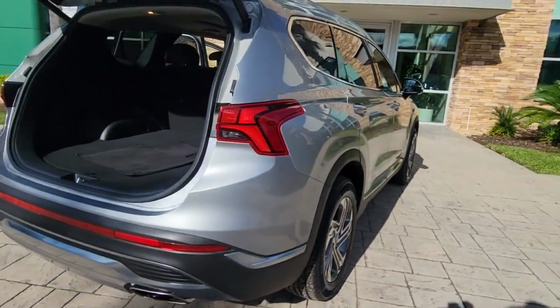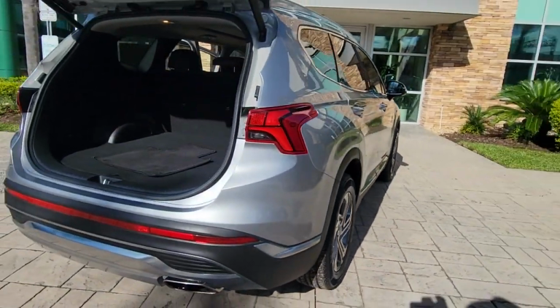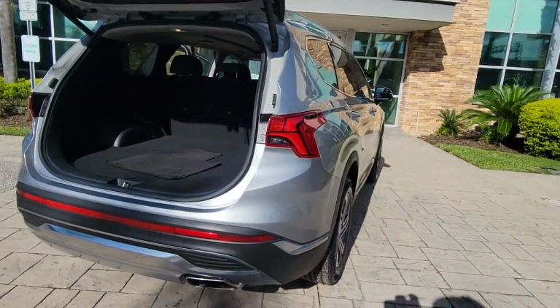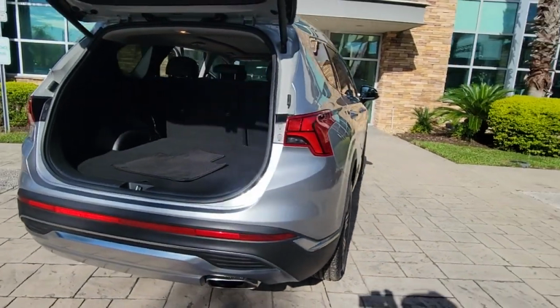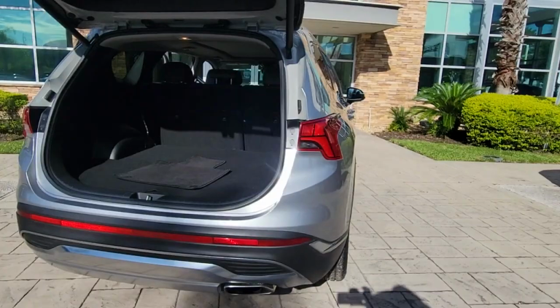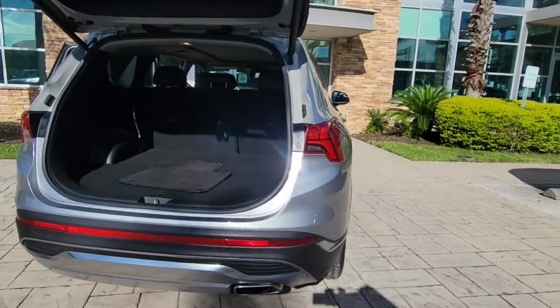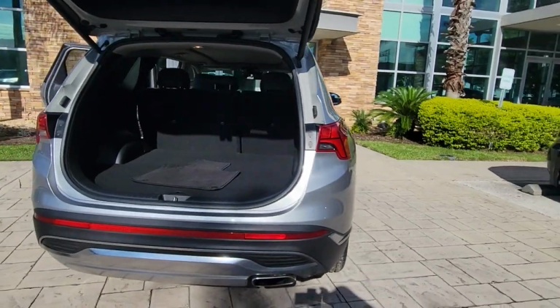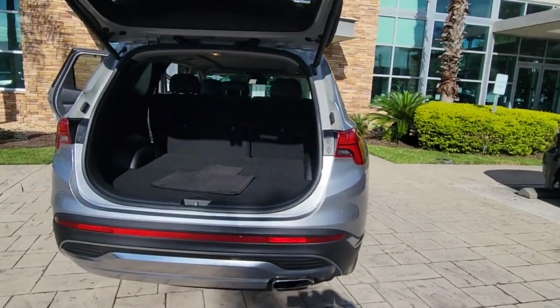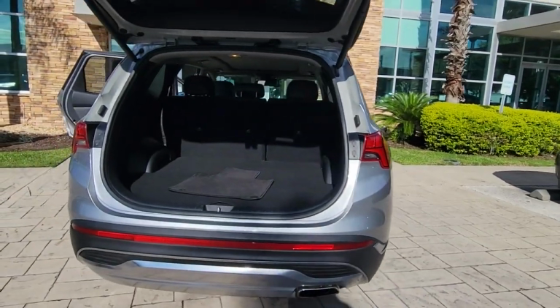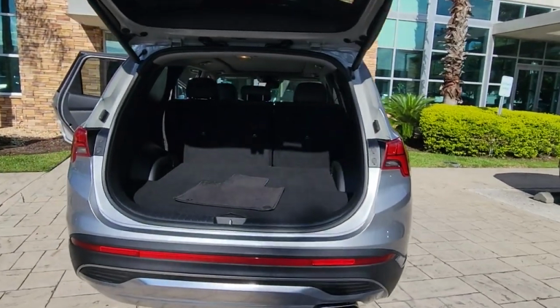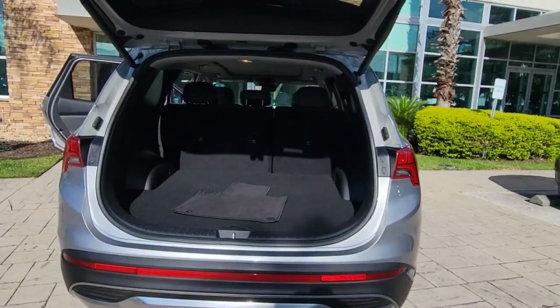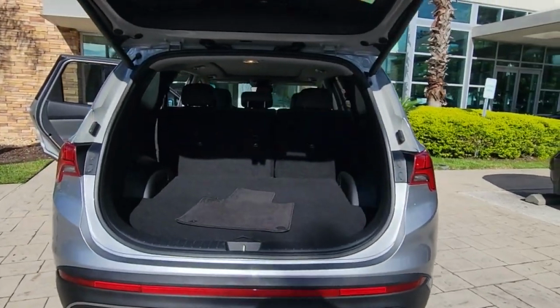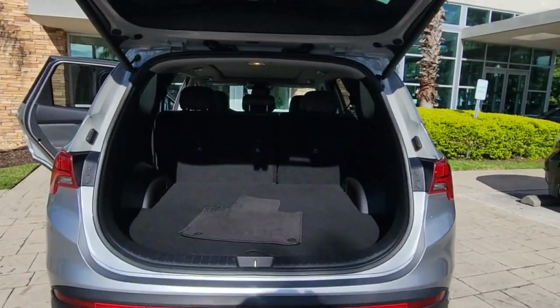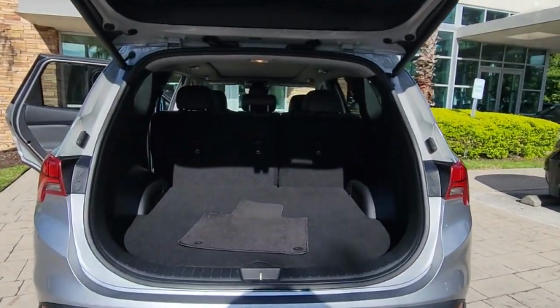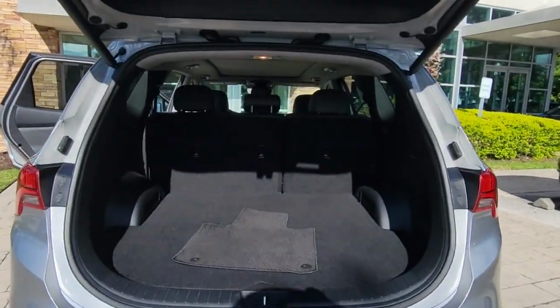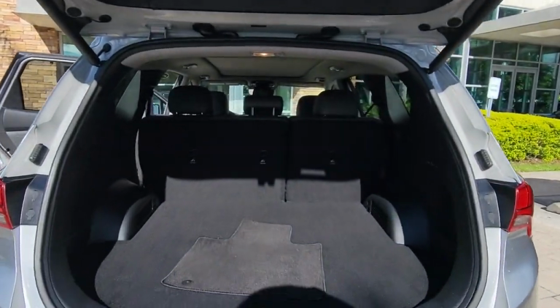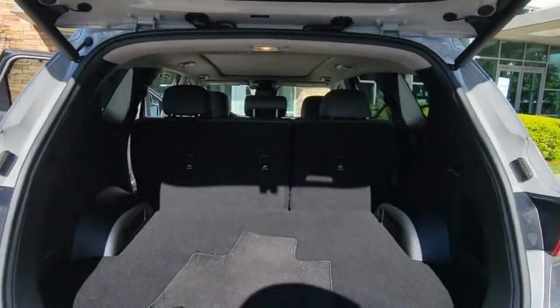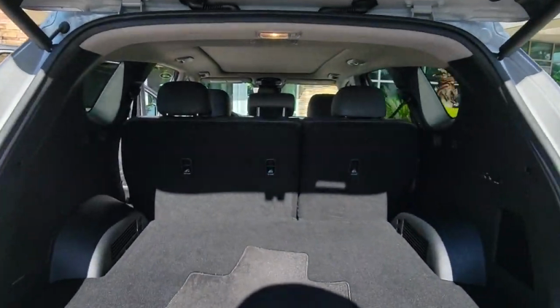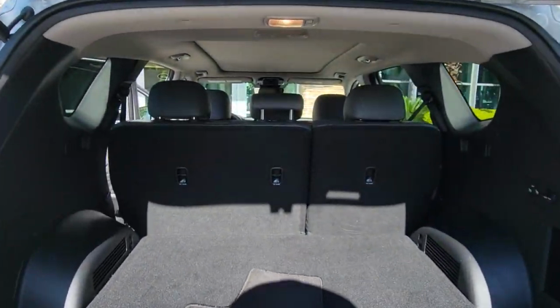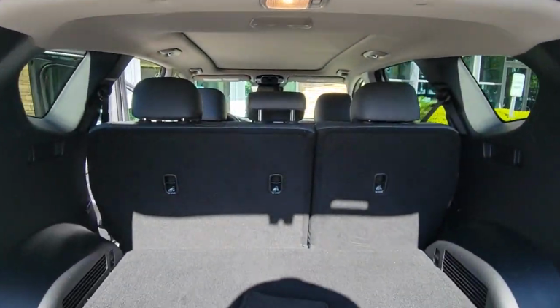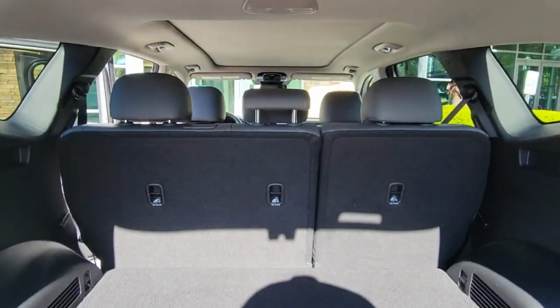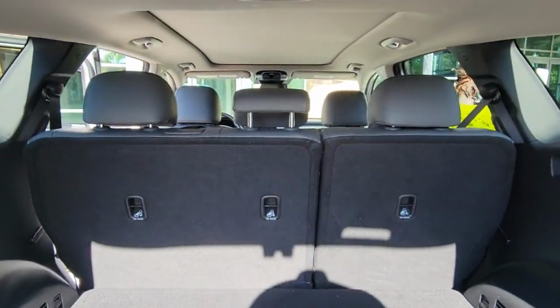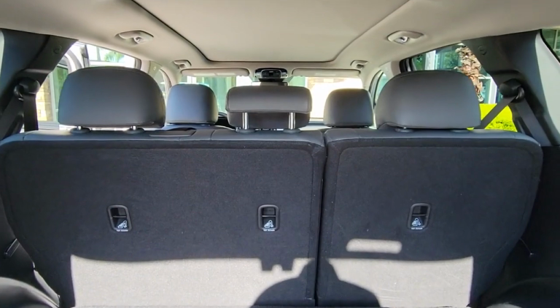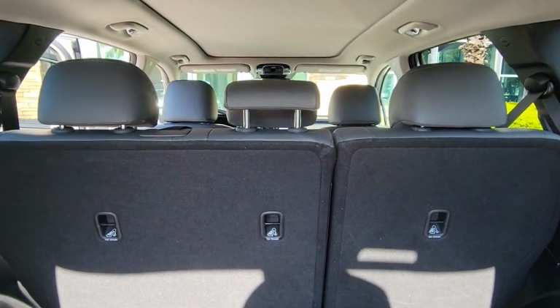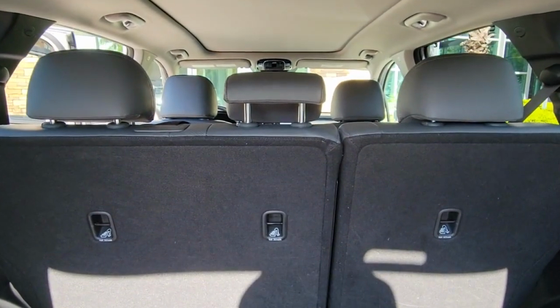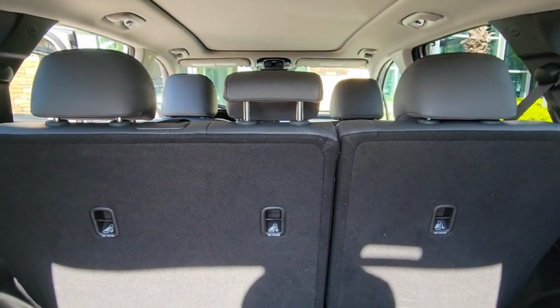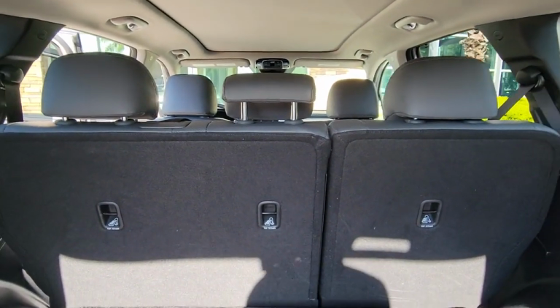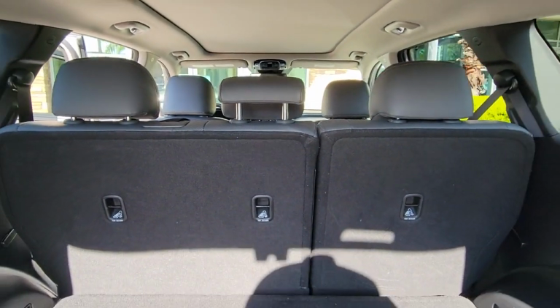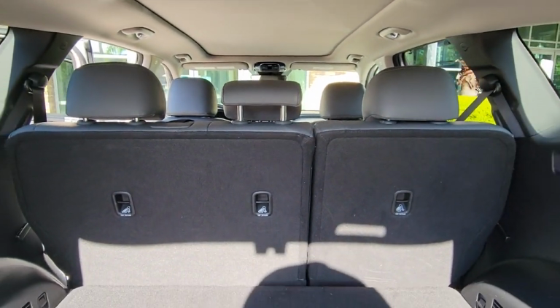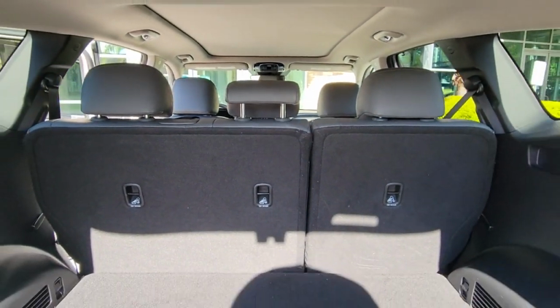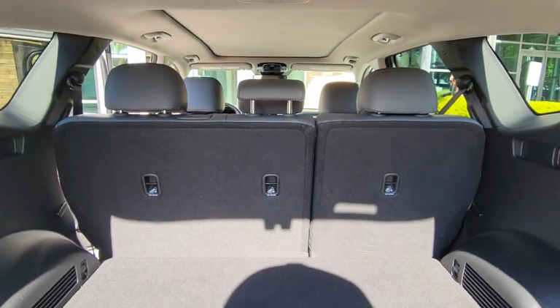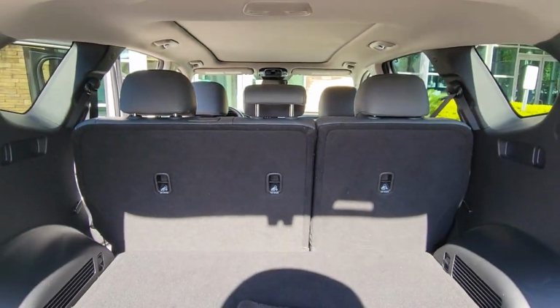This mid-sized crossover delivers confidence and comfort thanks to features like standard driver assistance, a spacious well-equipped cabin, and standard infotainment tech.